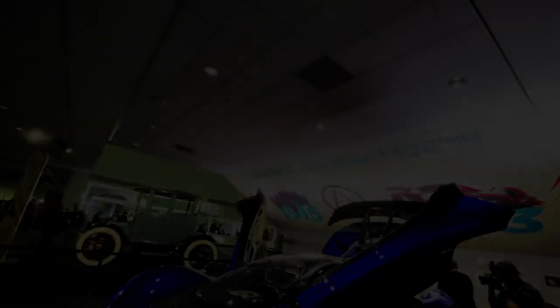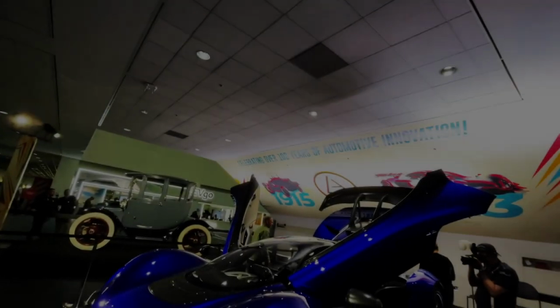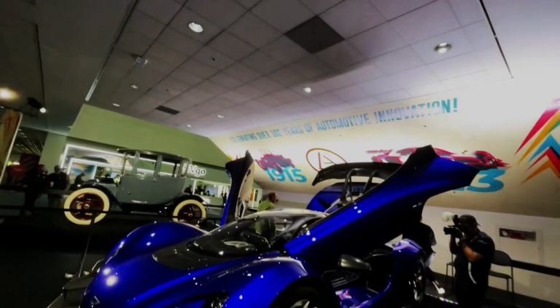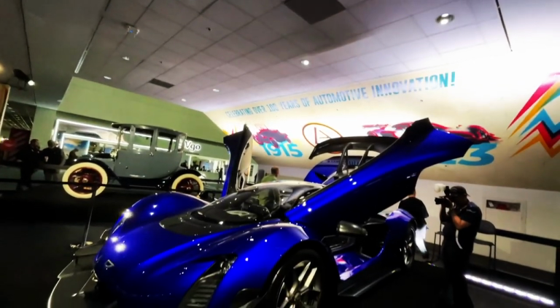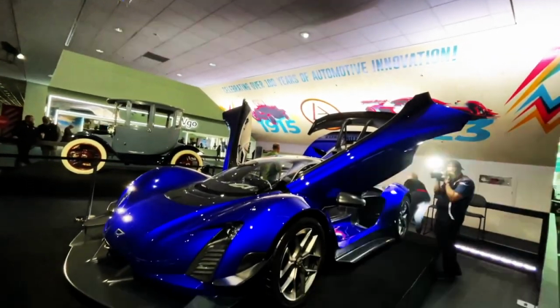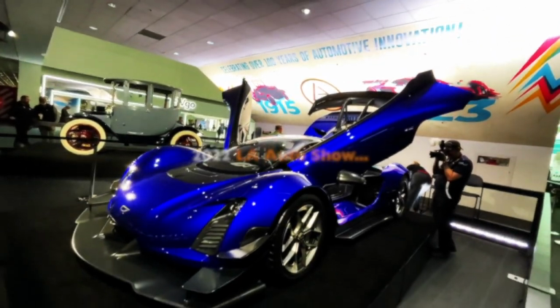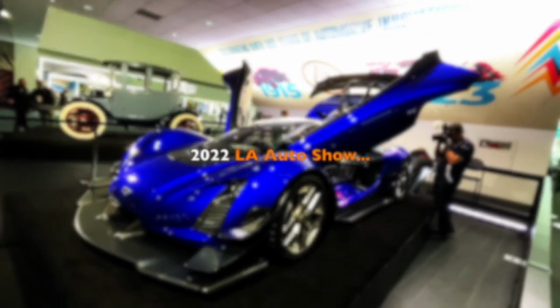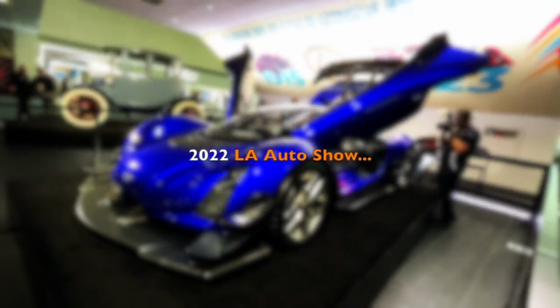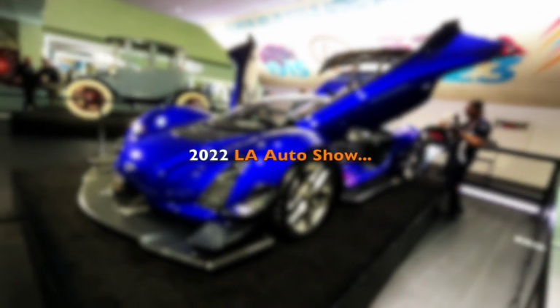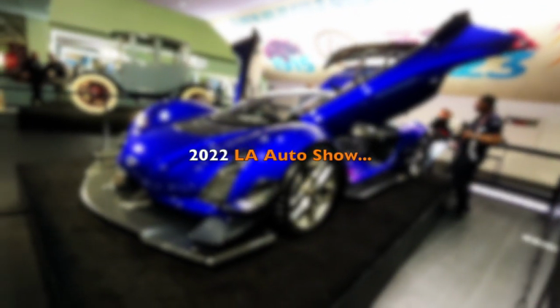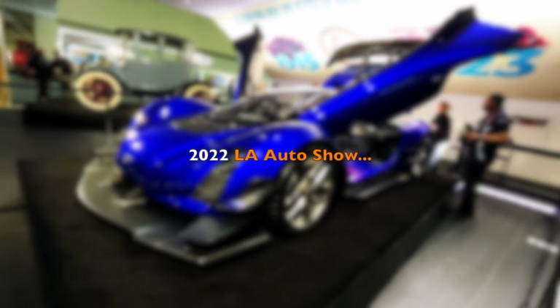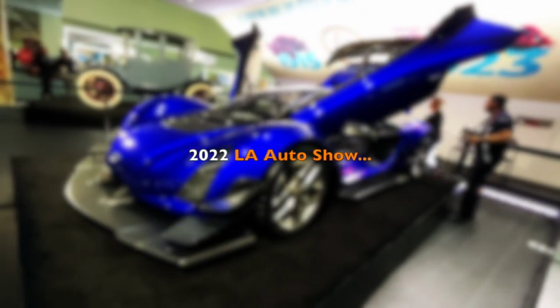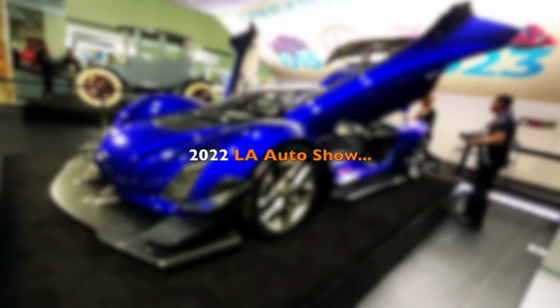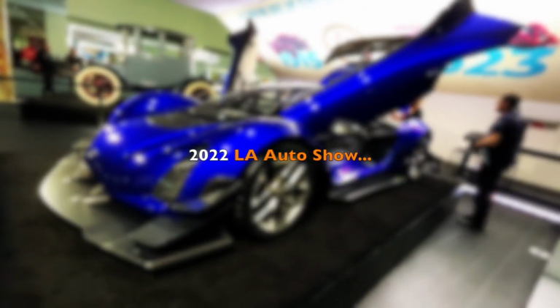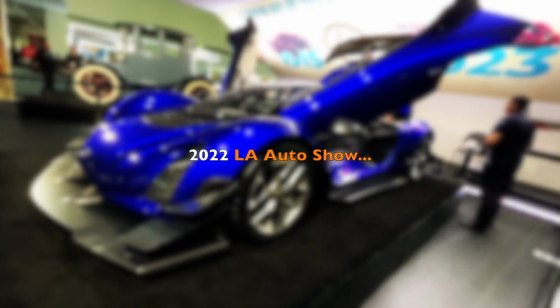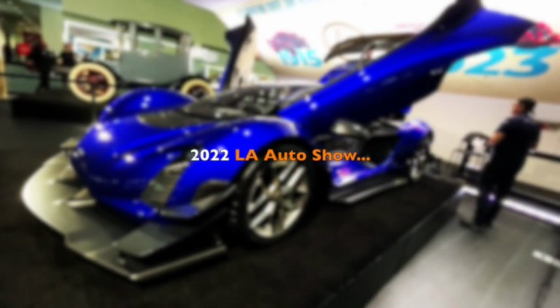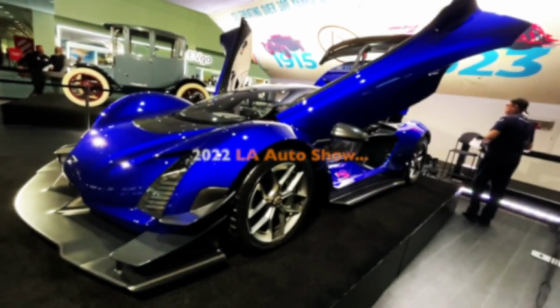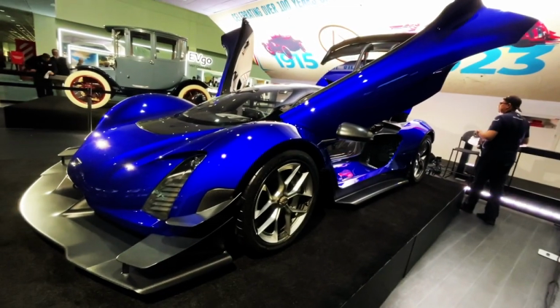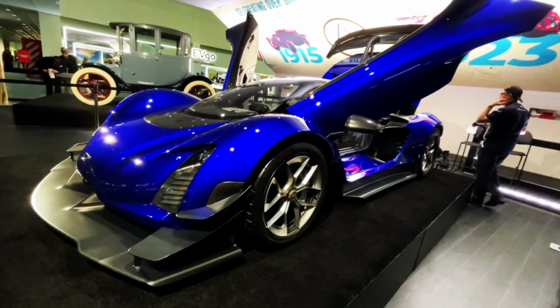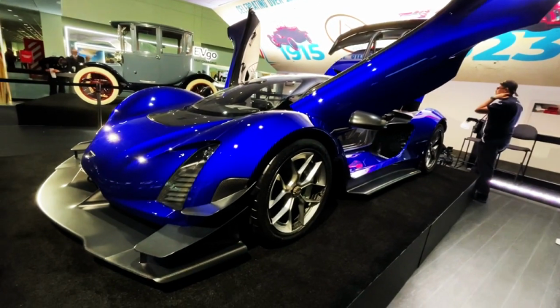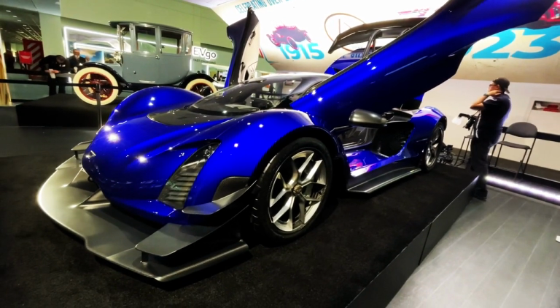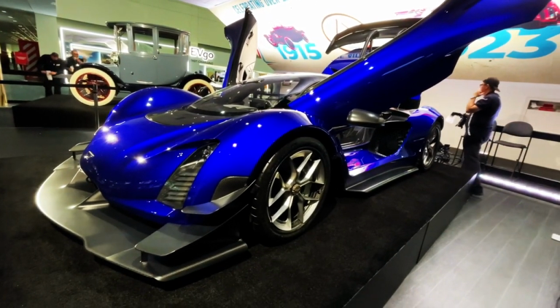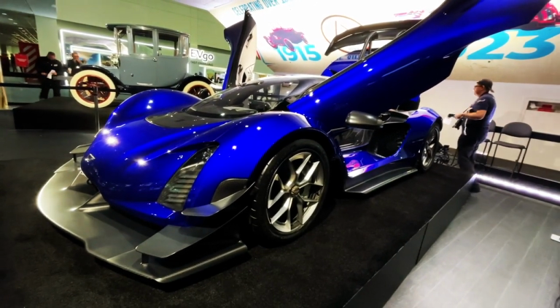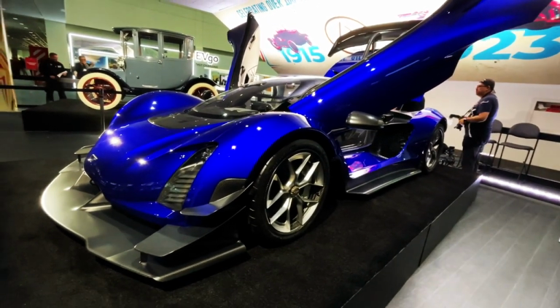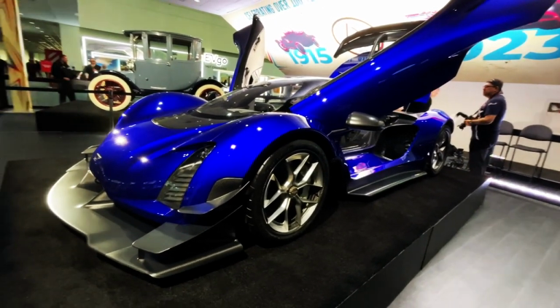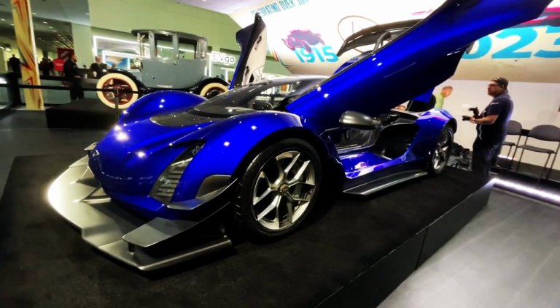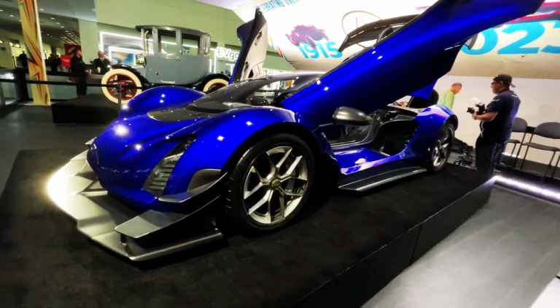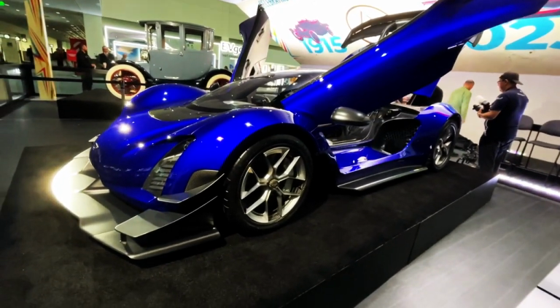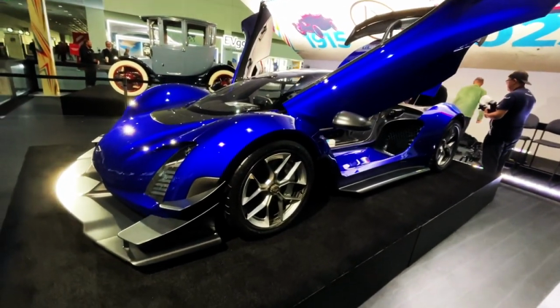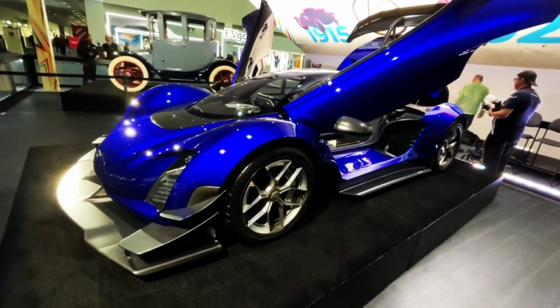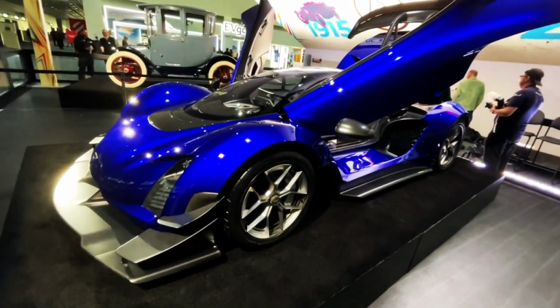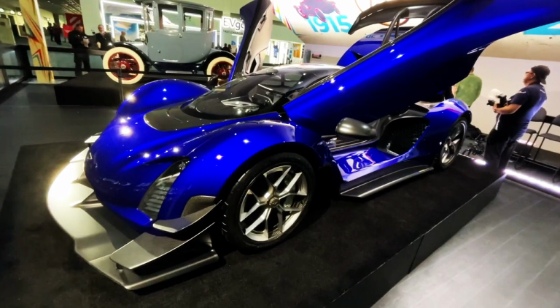What's up, people? Welcome back to Best of Show. Here's a car from the Peterson Museum — this is called a Zinger 21C, a hypercar.